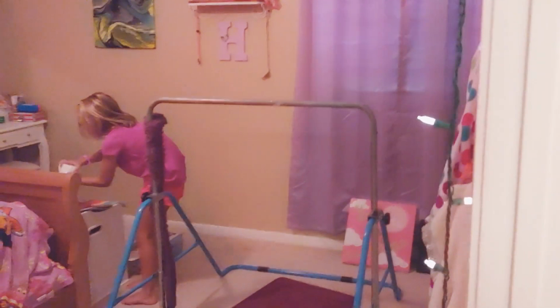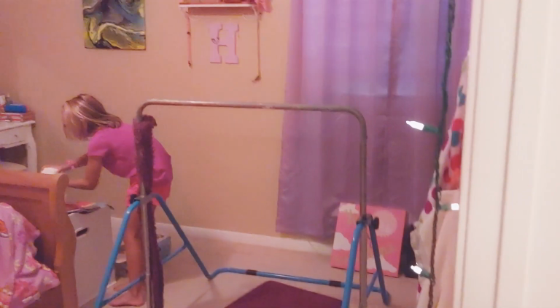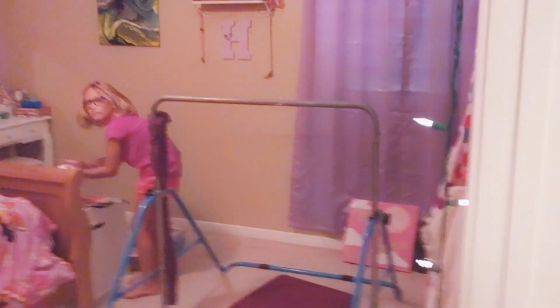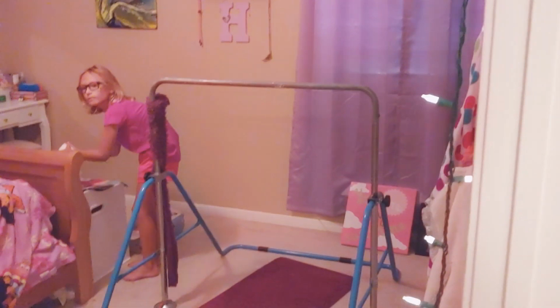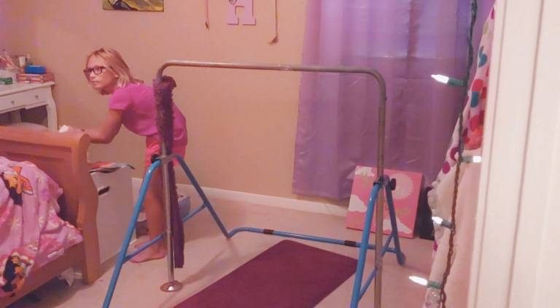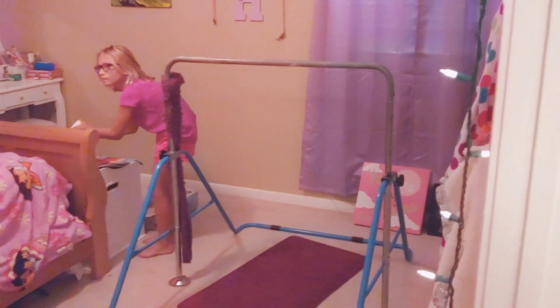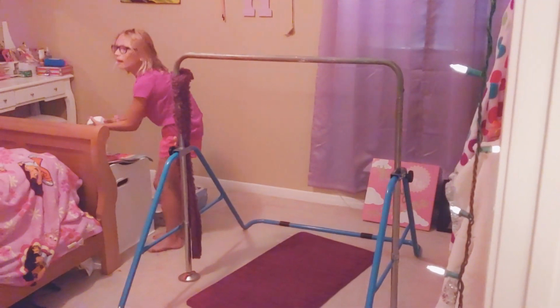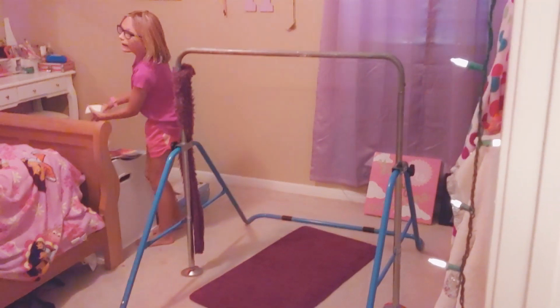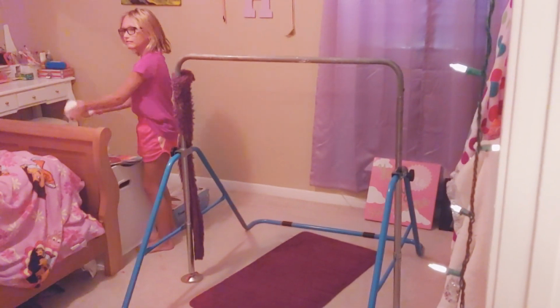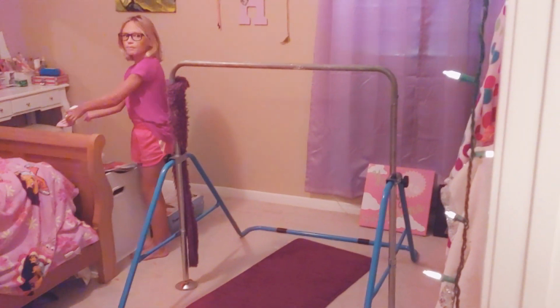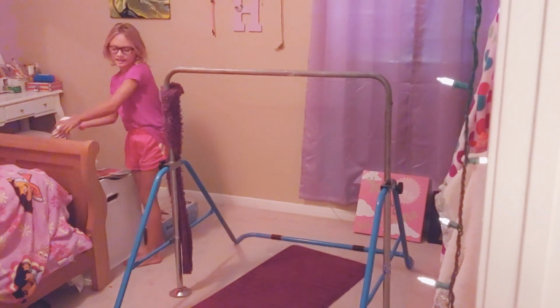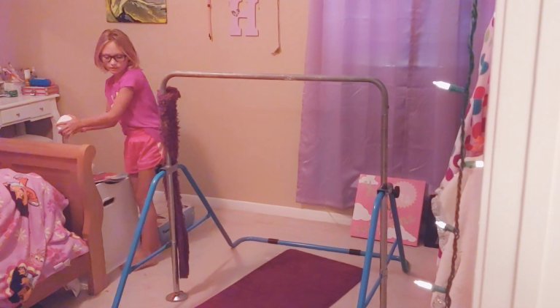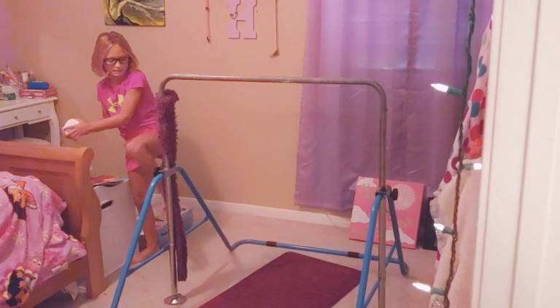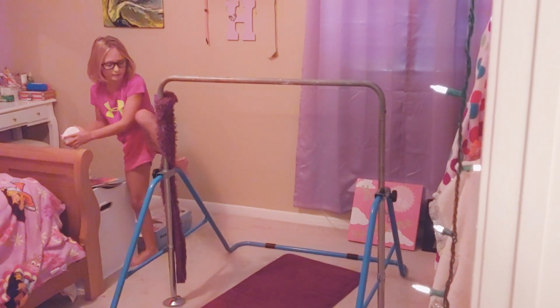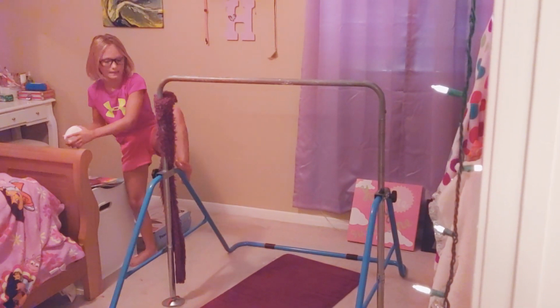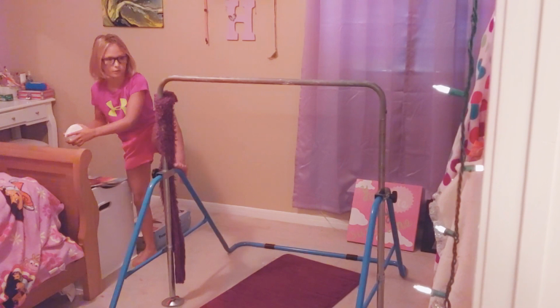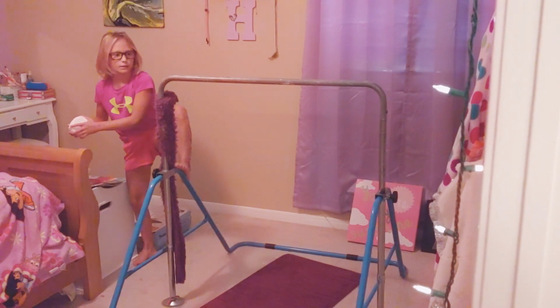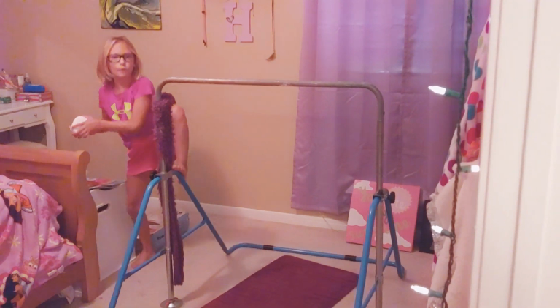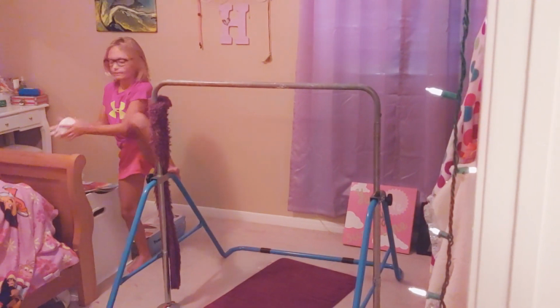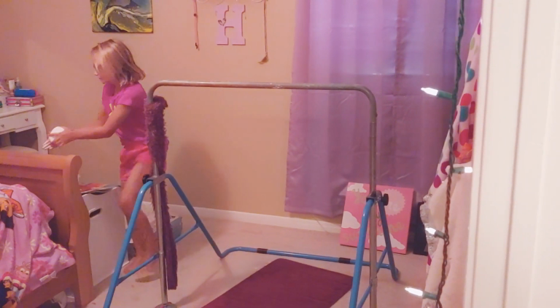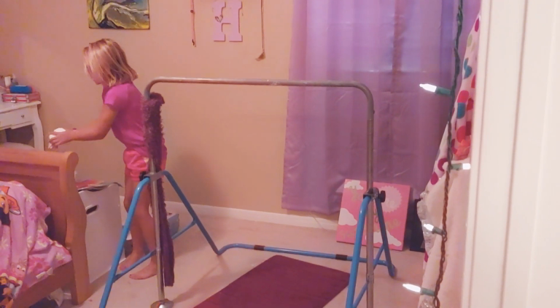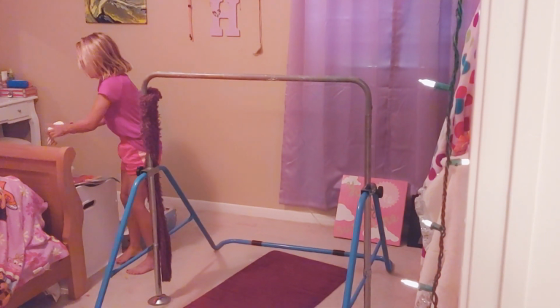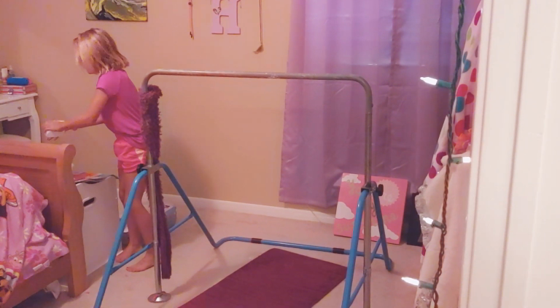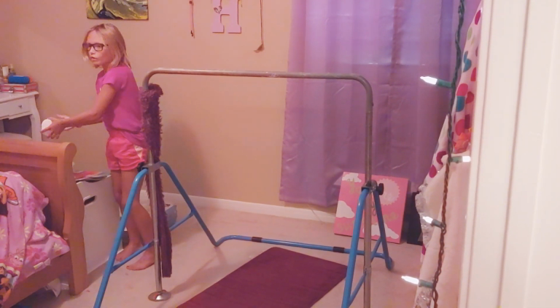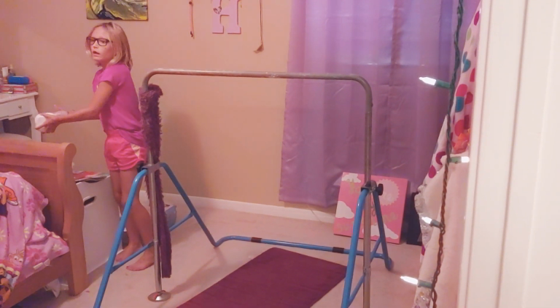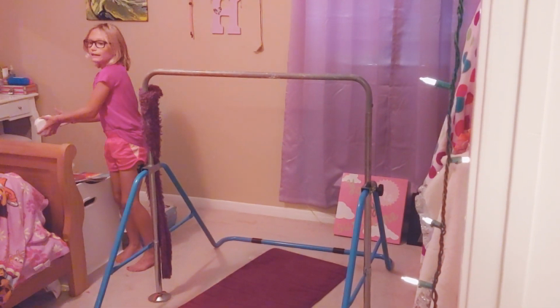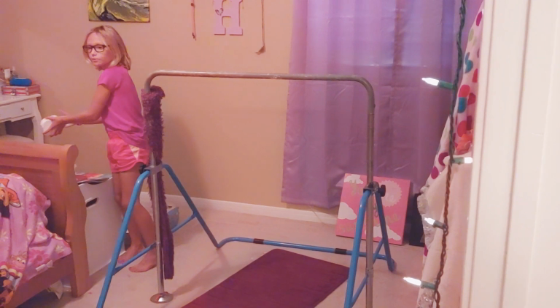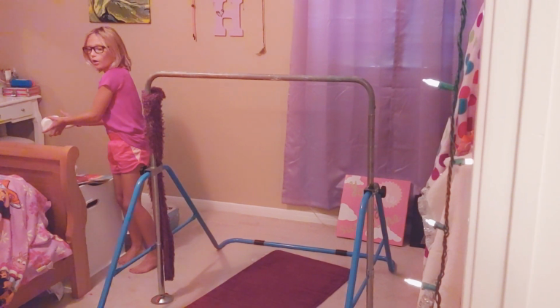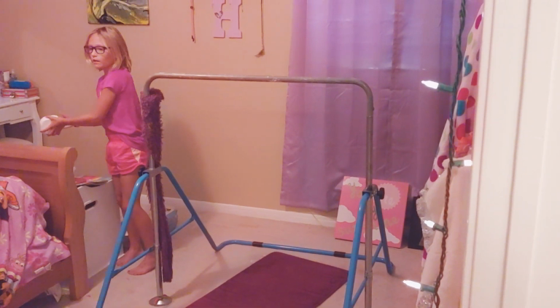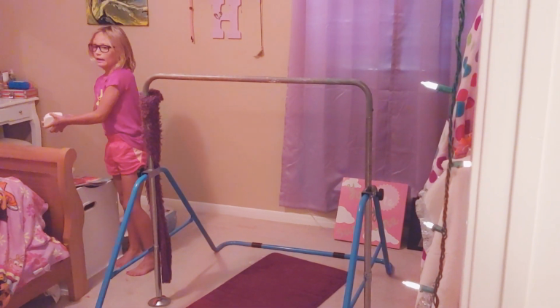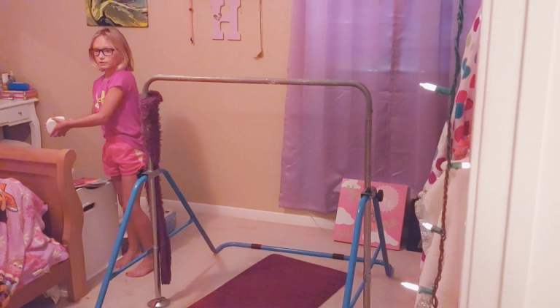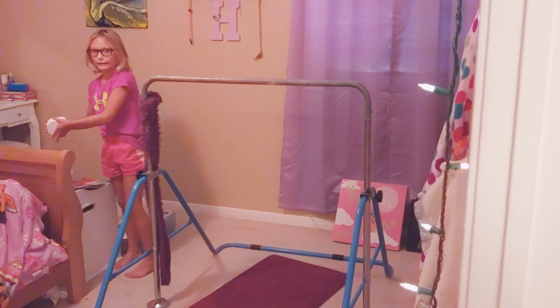What else do you know on the bar, Miss Harper? I do a dismount, but I can't really do it because this isn't really stable — it's a bit wobbly. But the dismount is: pull over, back hip circle, and then straddle off.